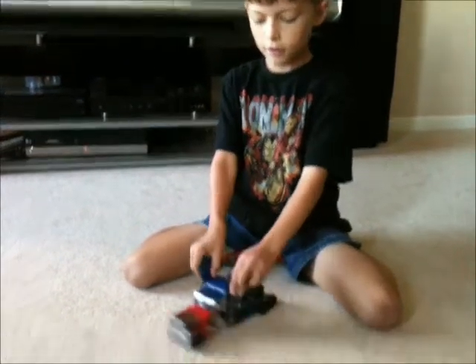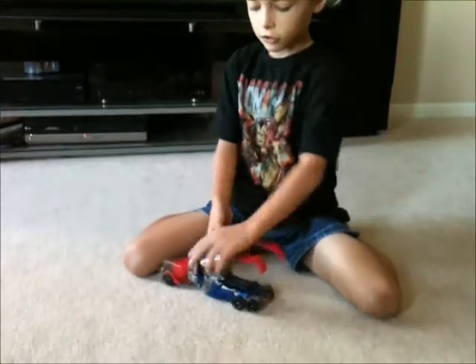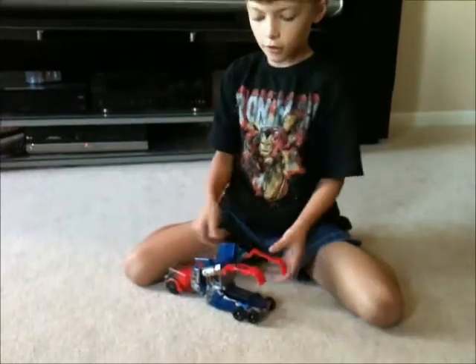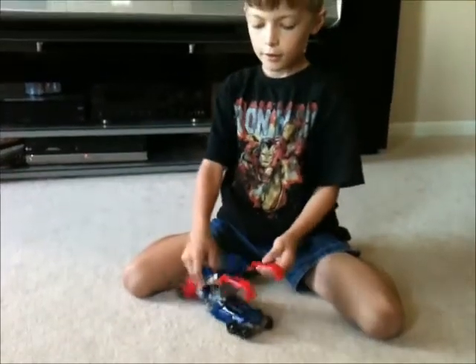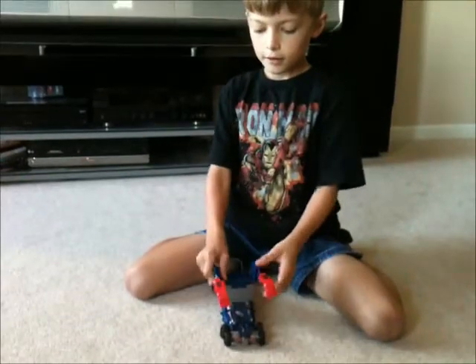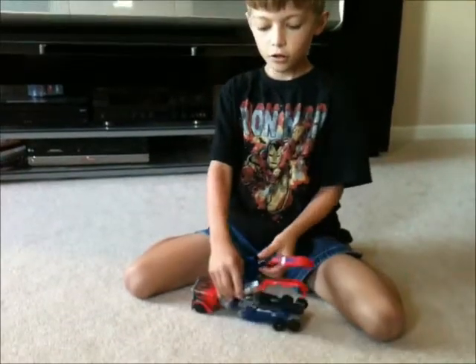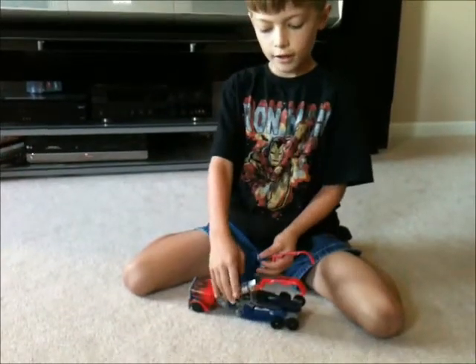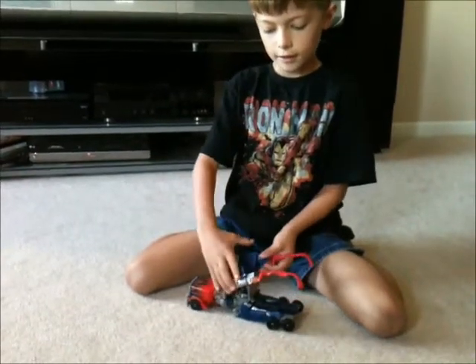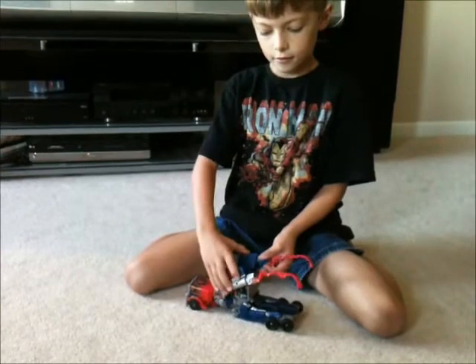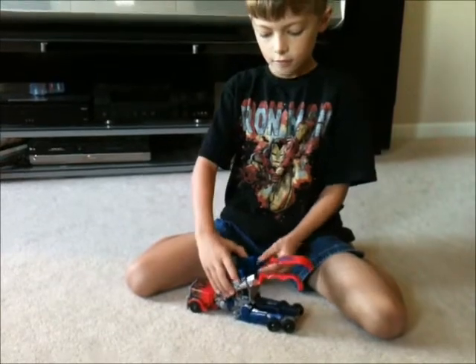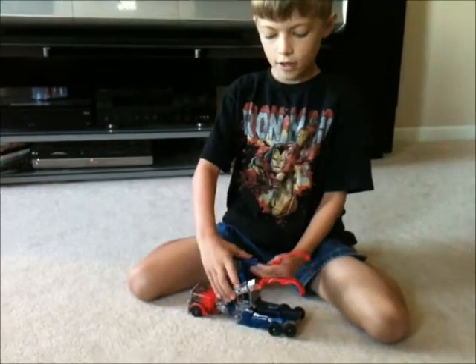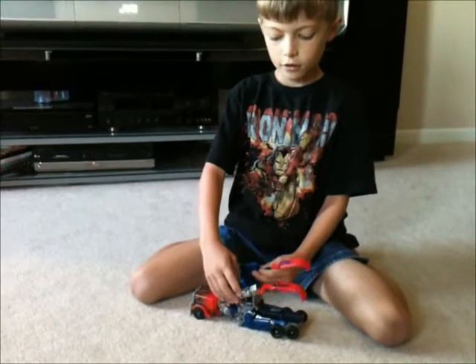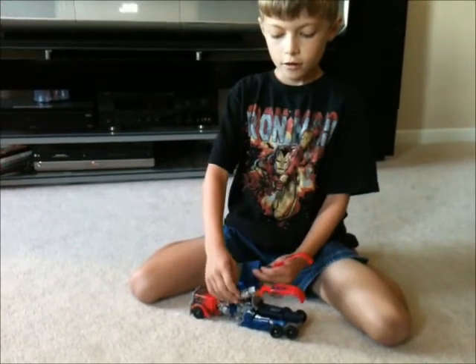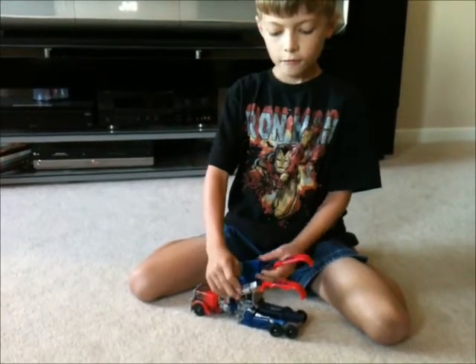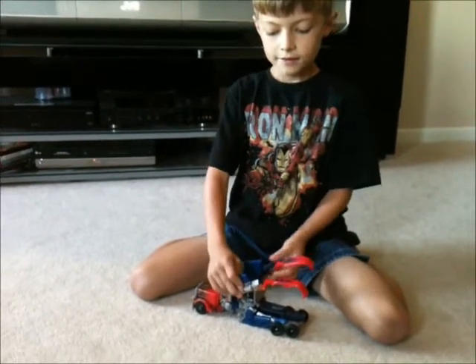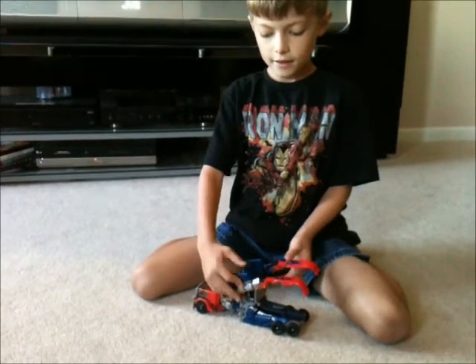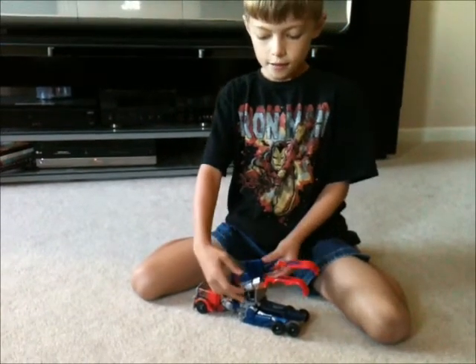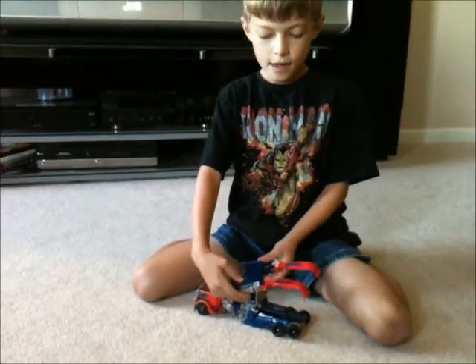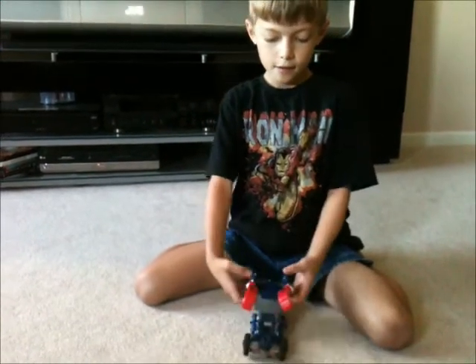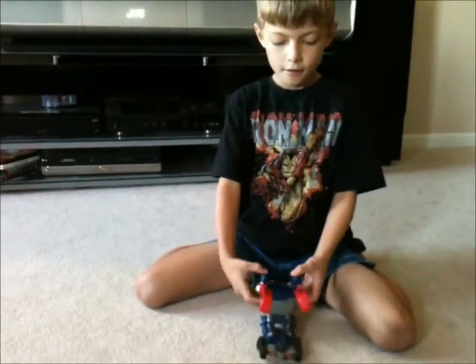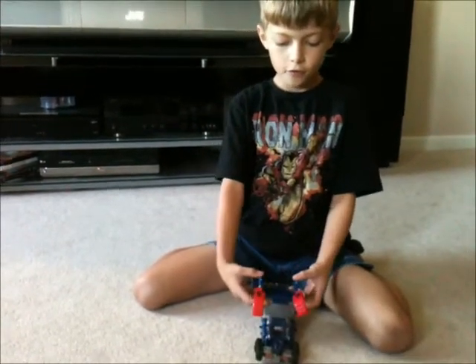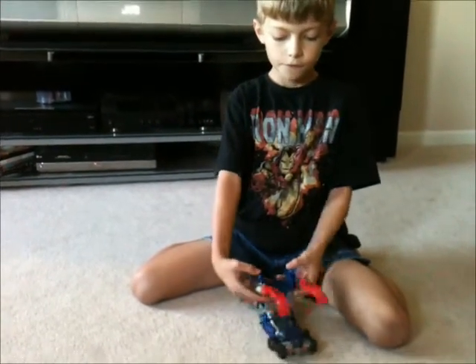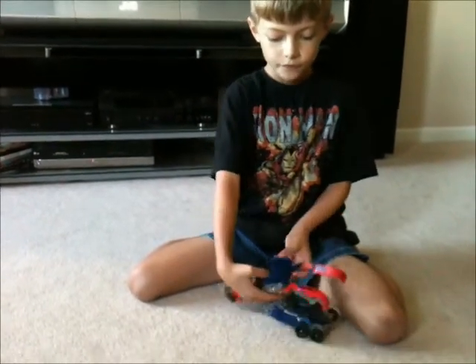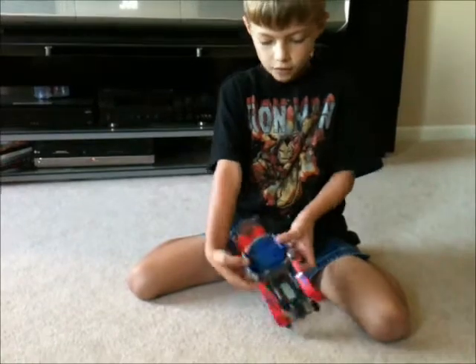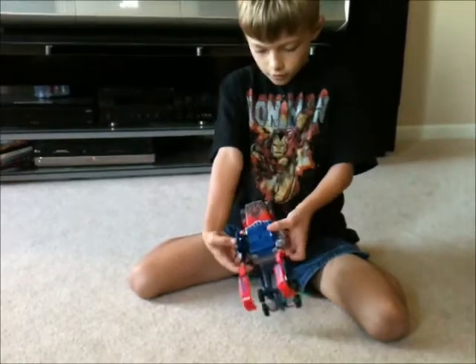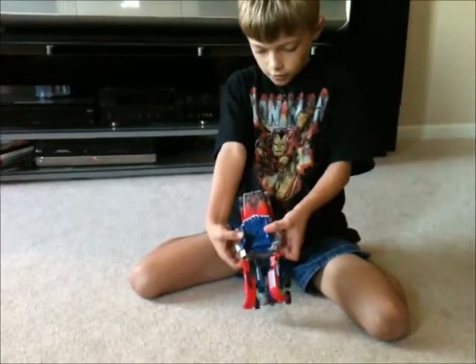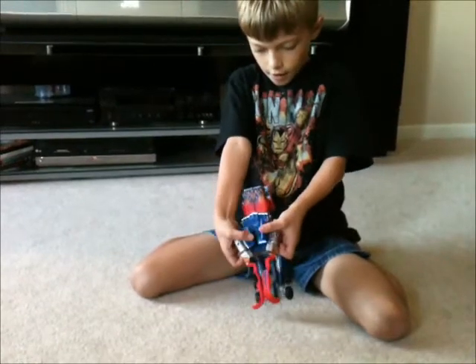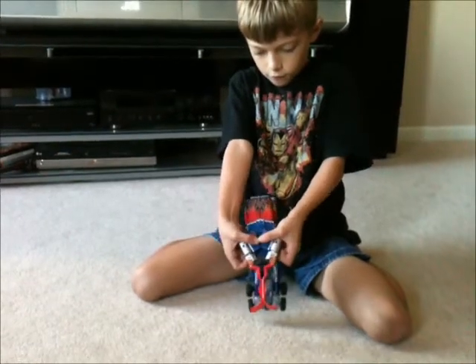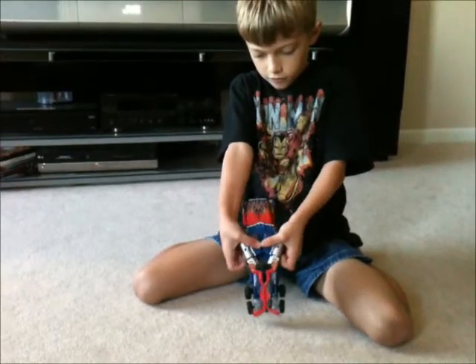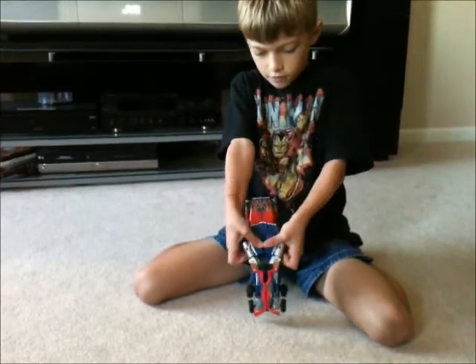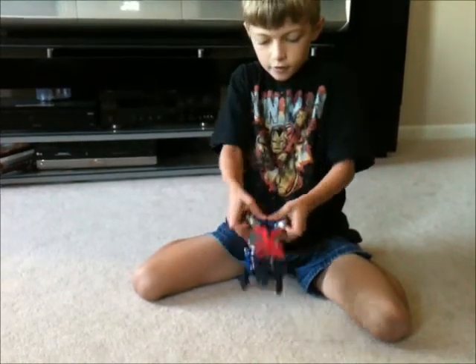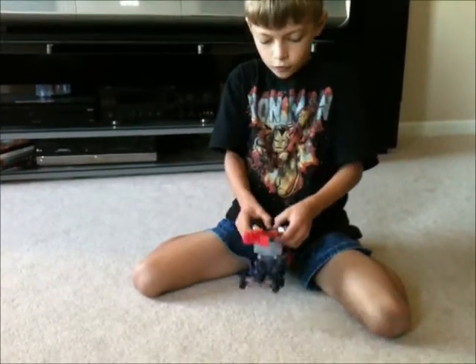And they should look like this when you pass that. And then fold them downwards into these holes.